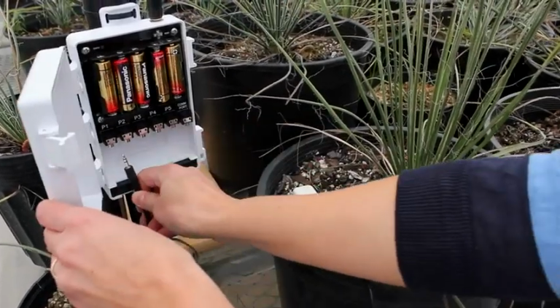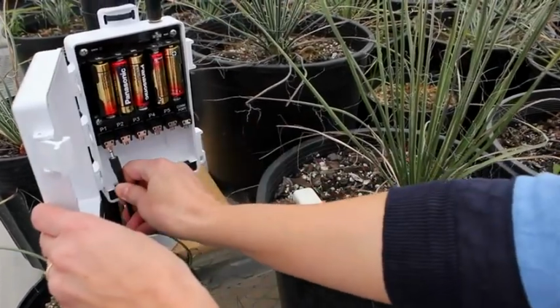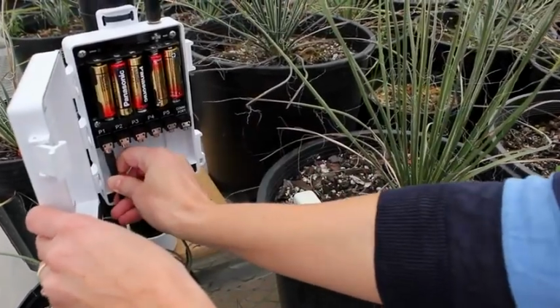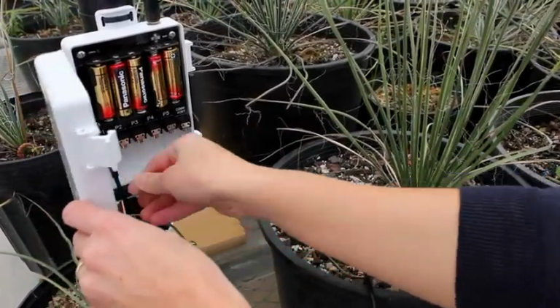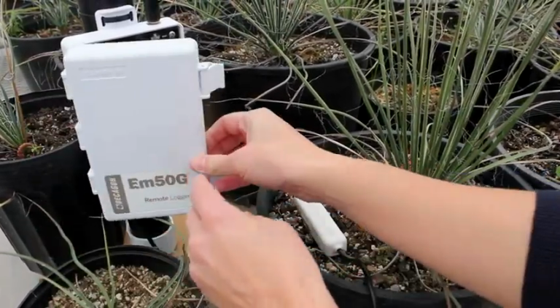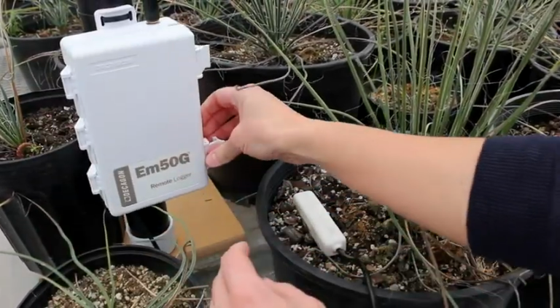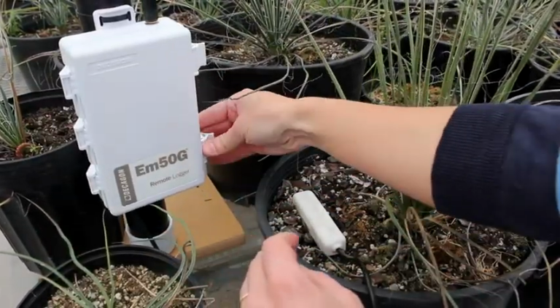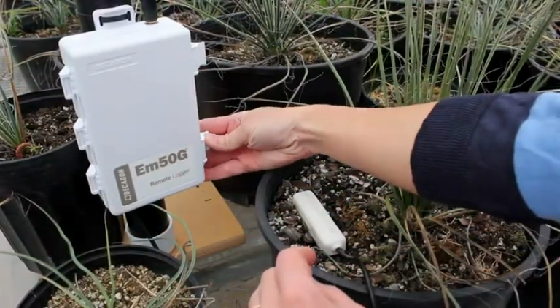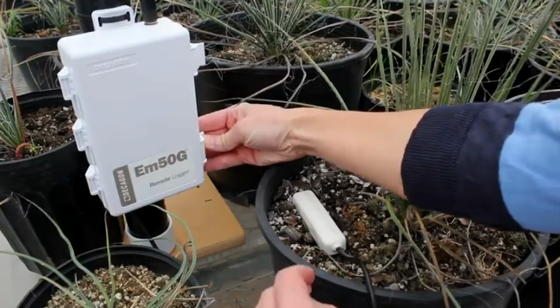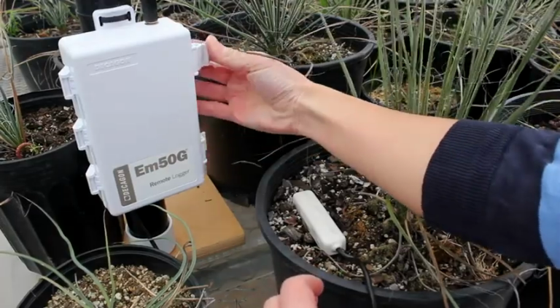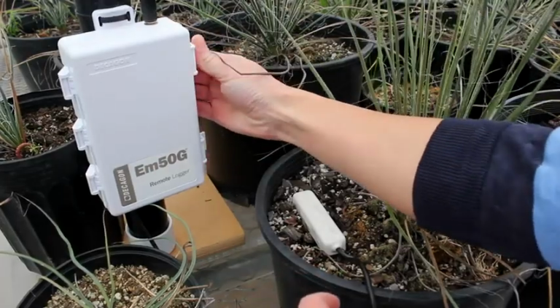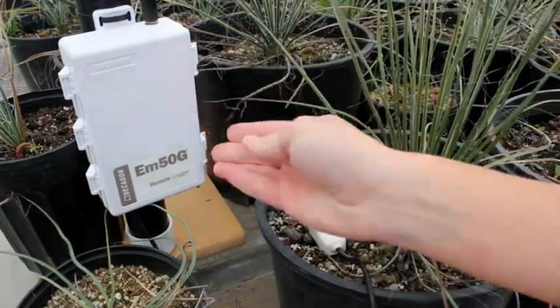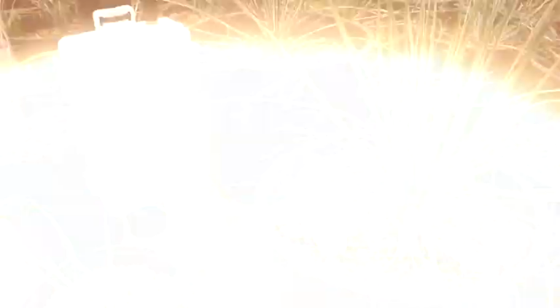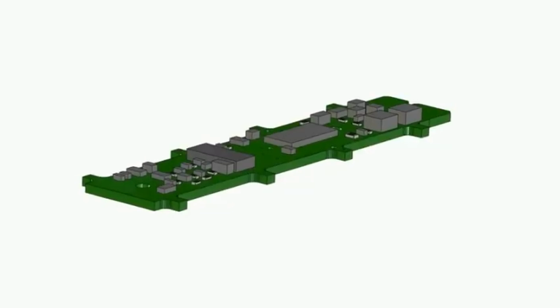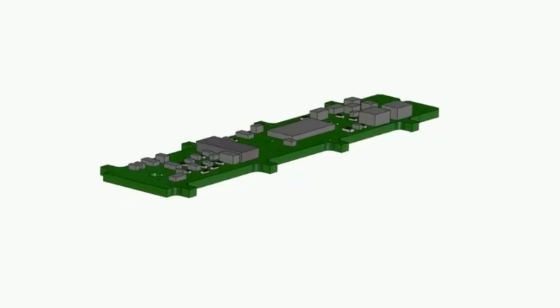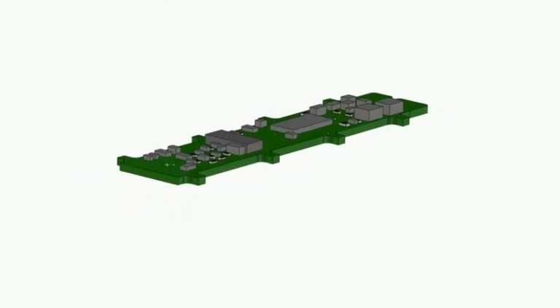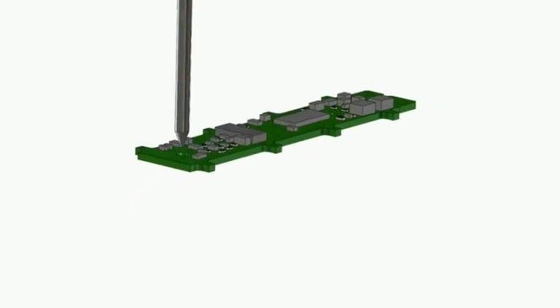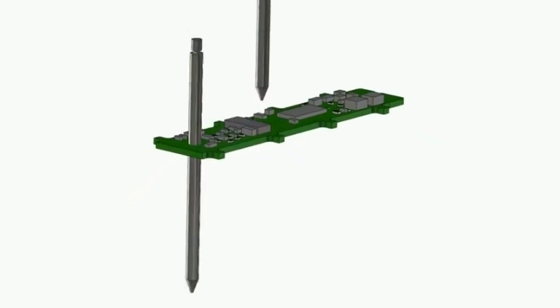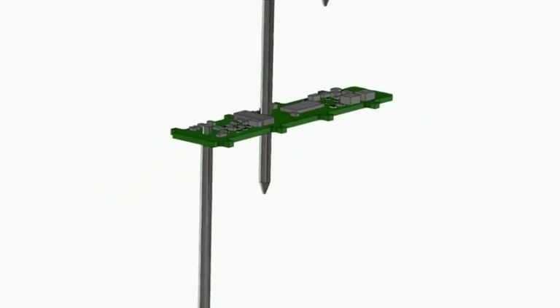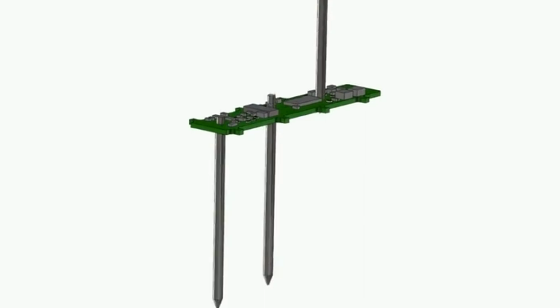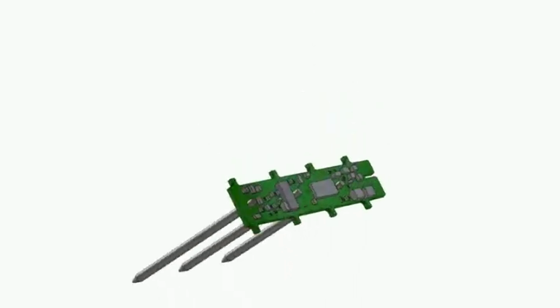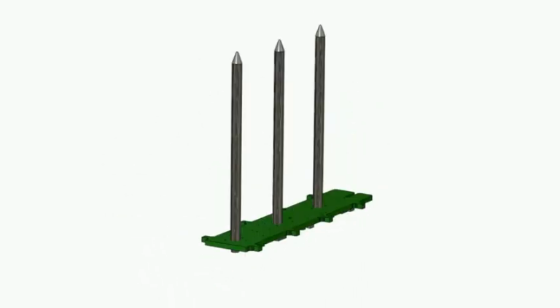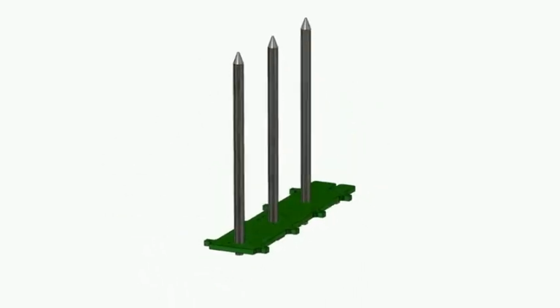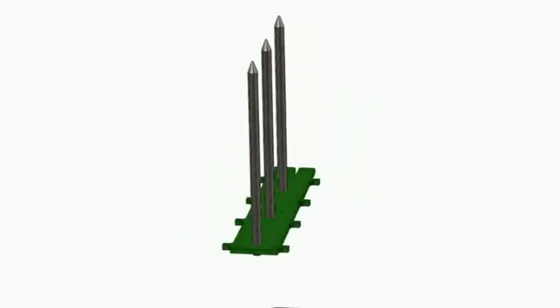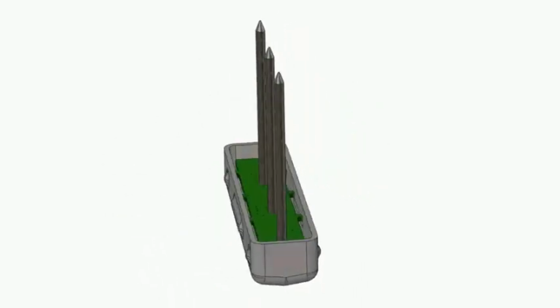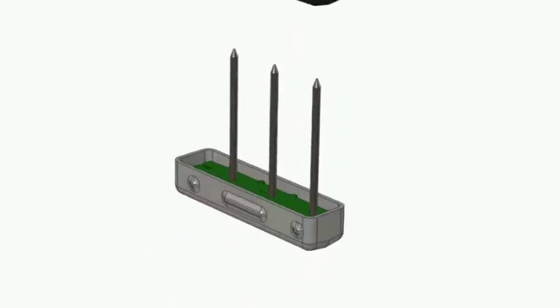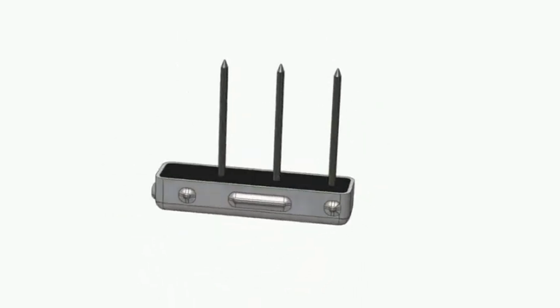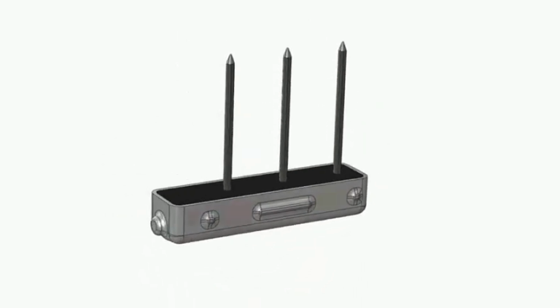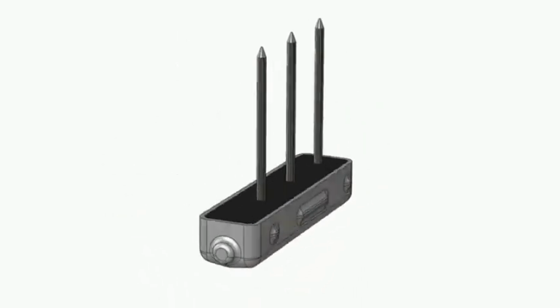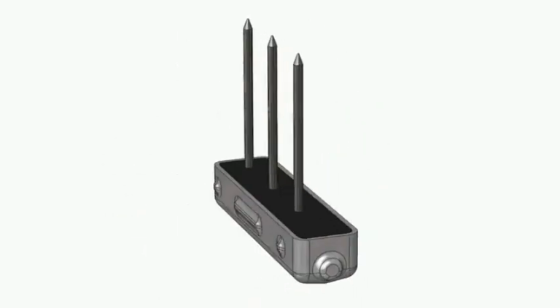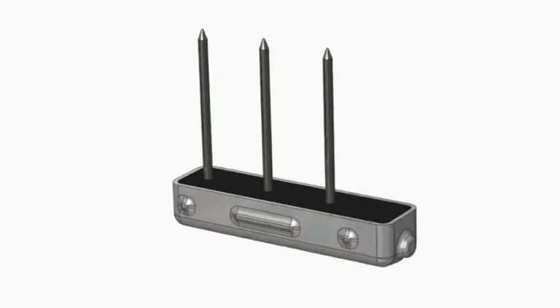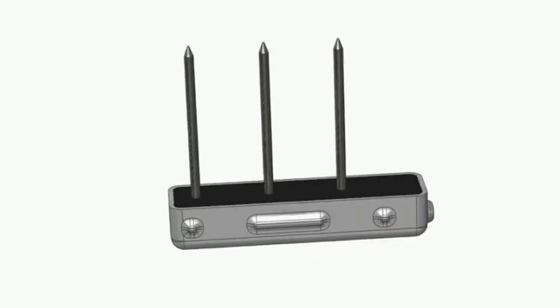There are lots of ways to estimate moisture levels, but there's only one way to know what they are for sure: measure. The GS3 moisture sensor is designed specifically for the greenhouse. It has an improved ability to measure EC in porous substrates like peat and perlite.